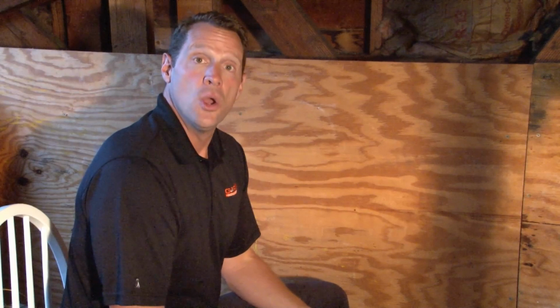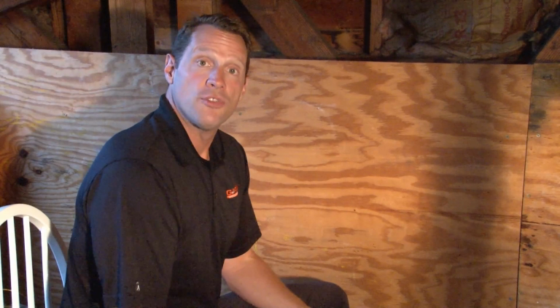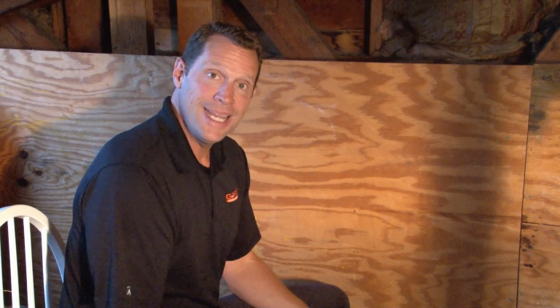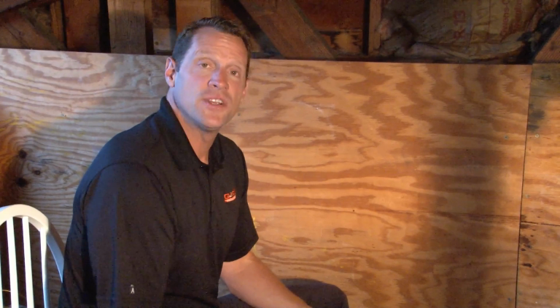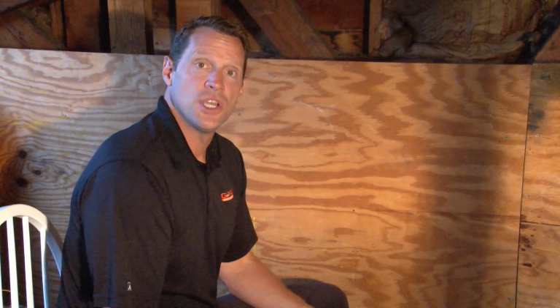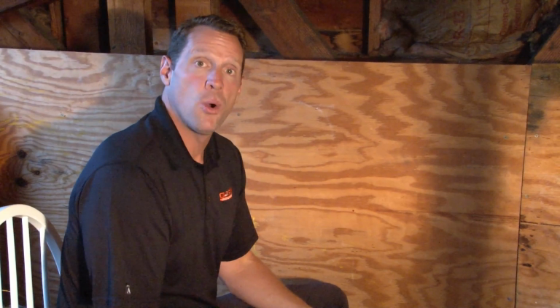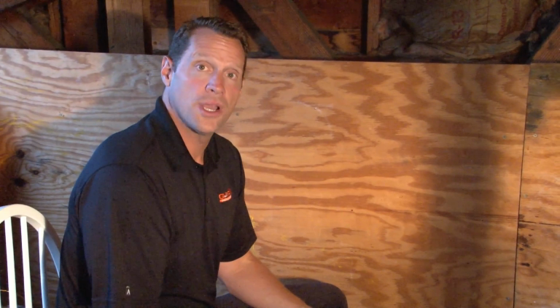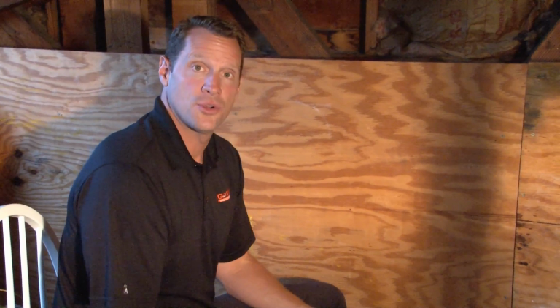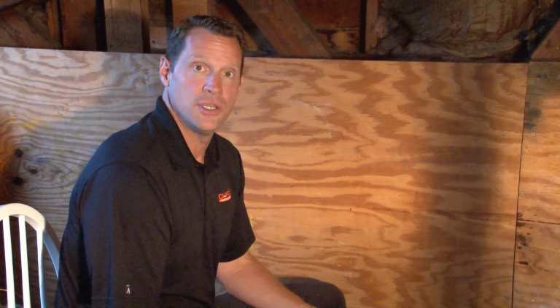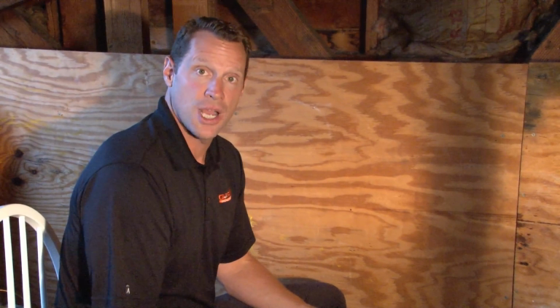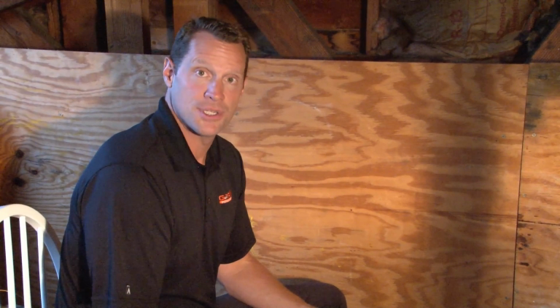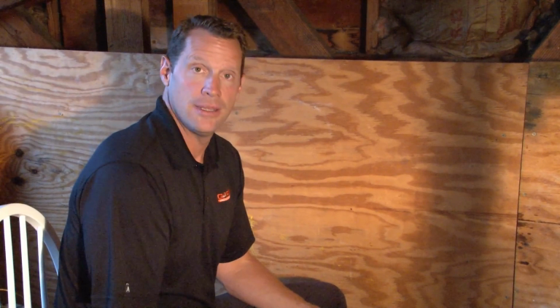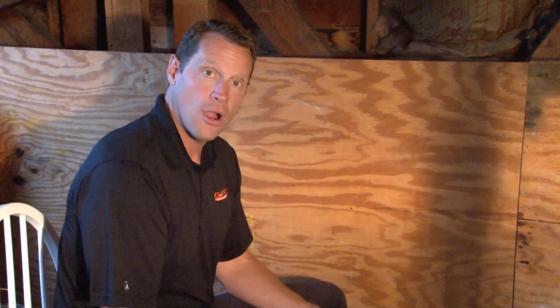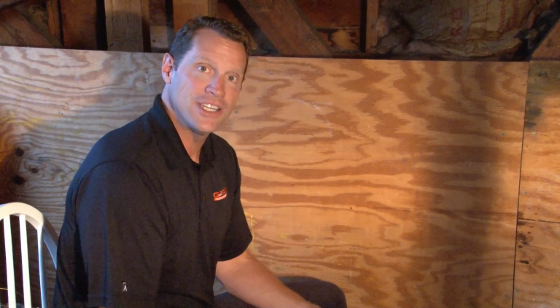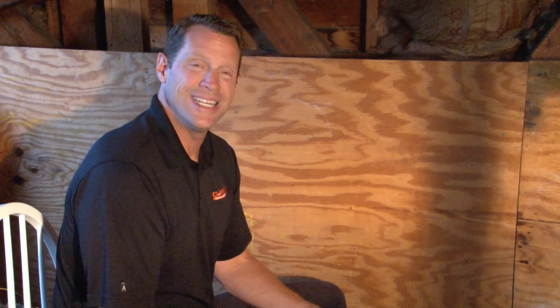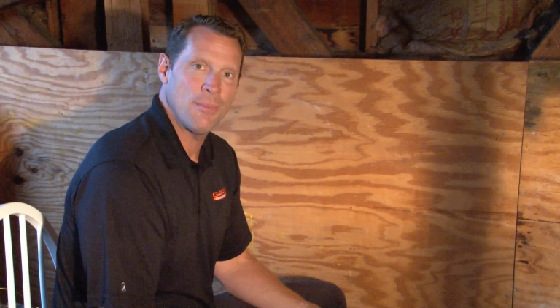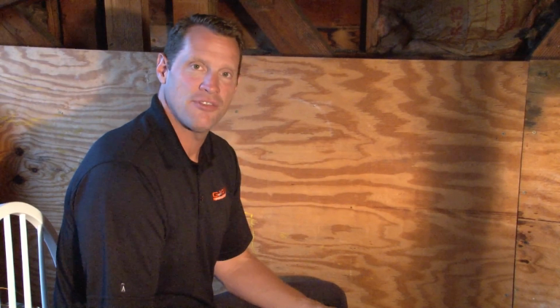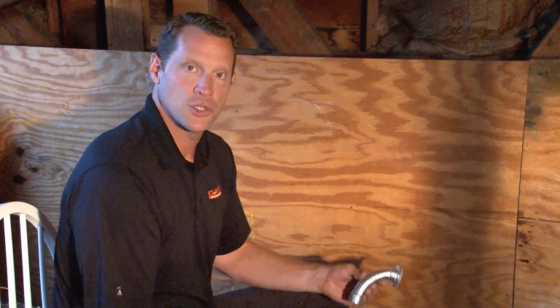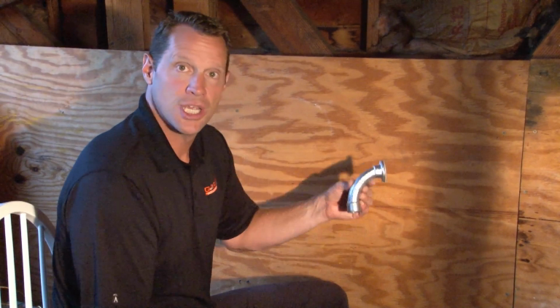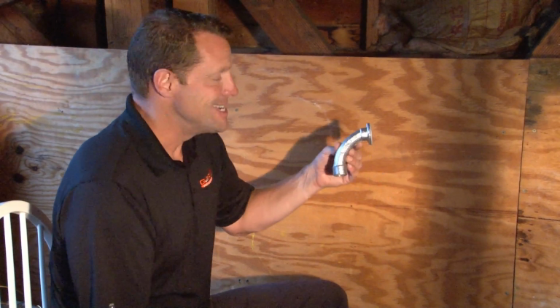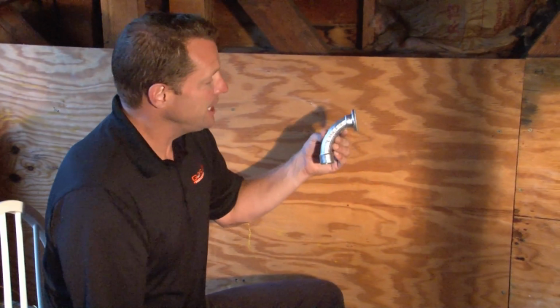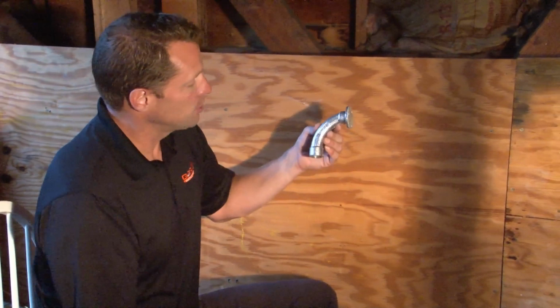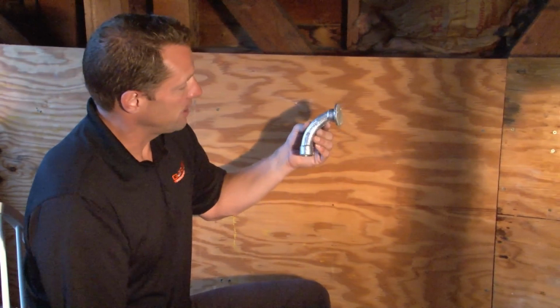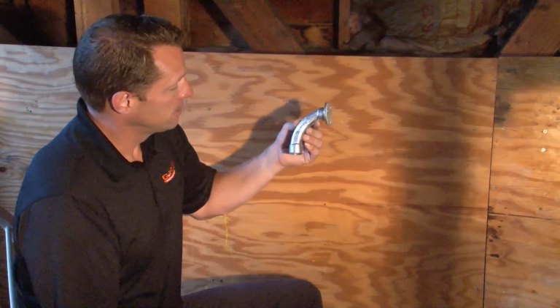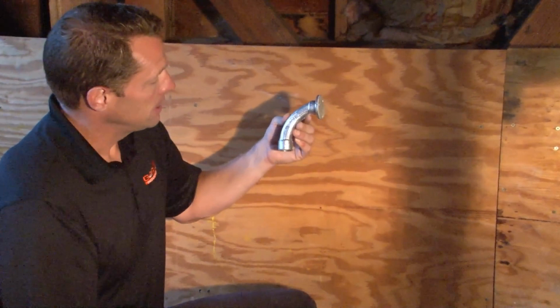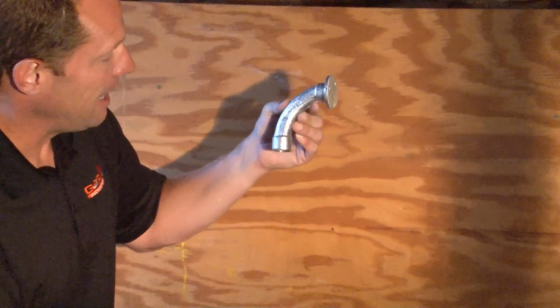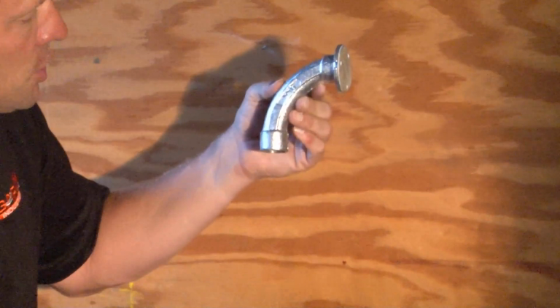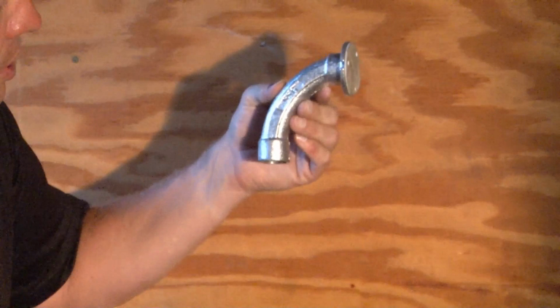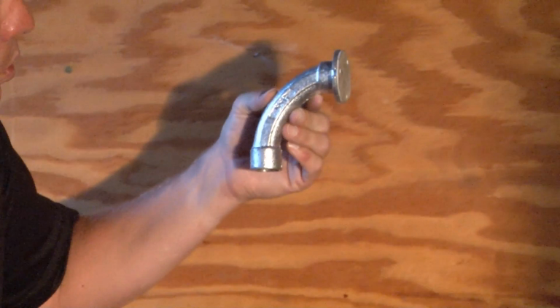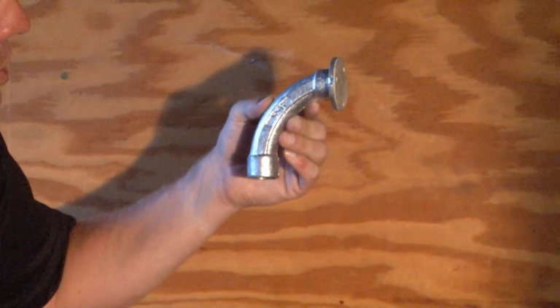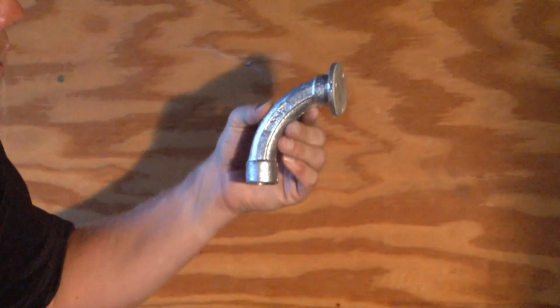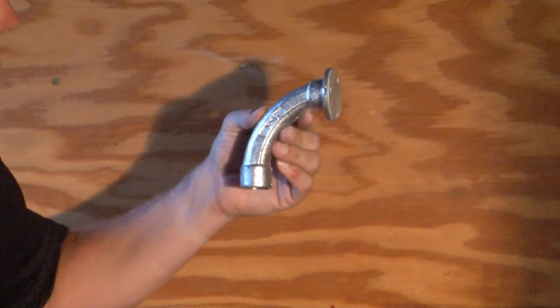For speed and efficiency on a poured concrete job site, Garvin Industries now manufactures a 90 degree fitting in half inch, three quarter inch, and one inch.